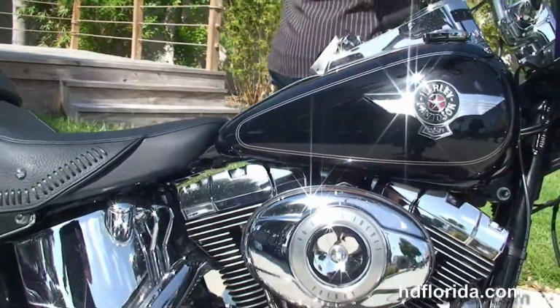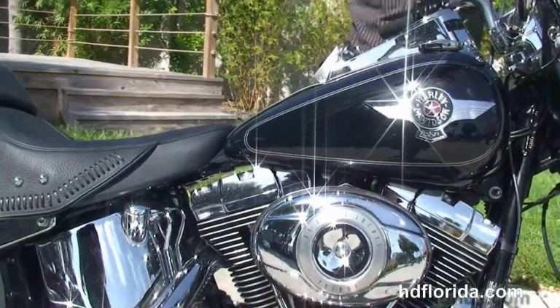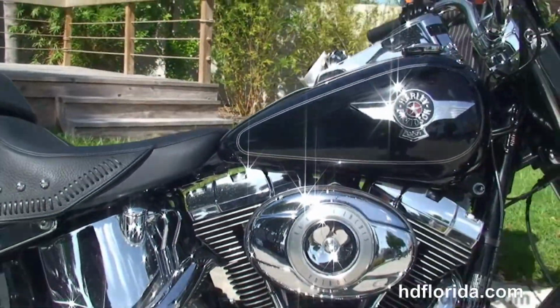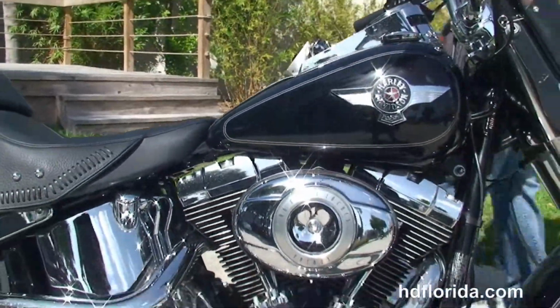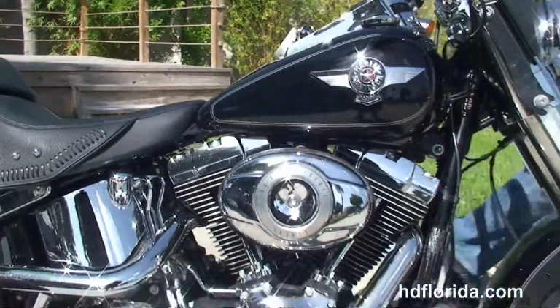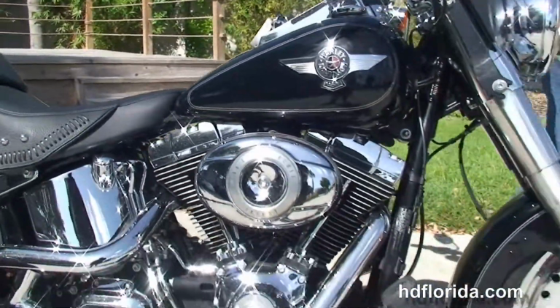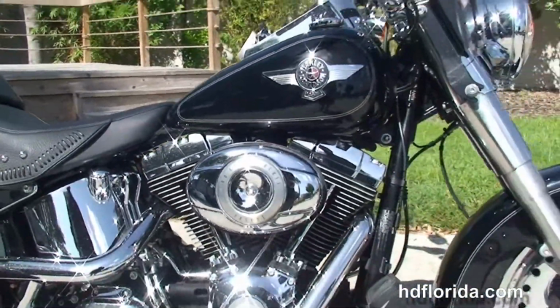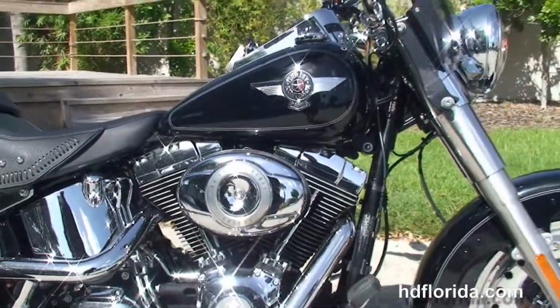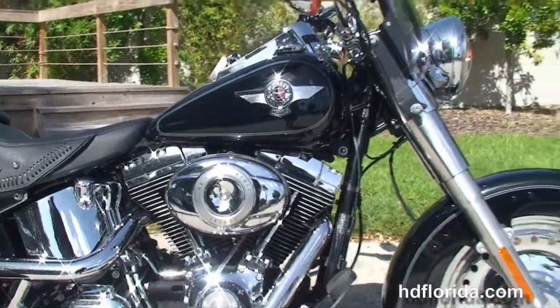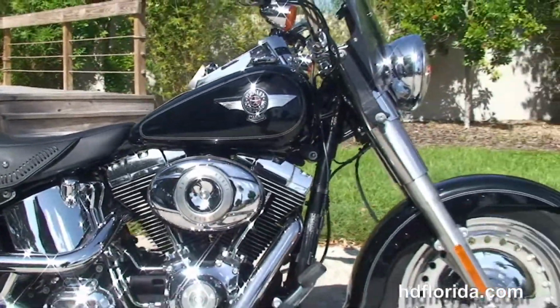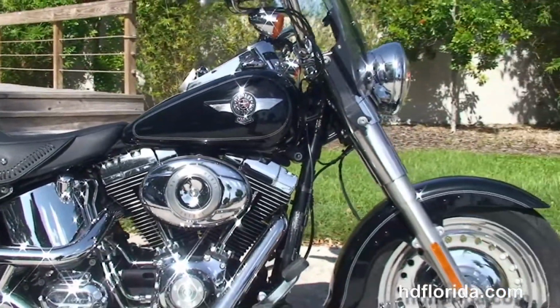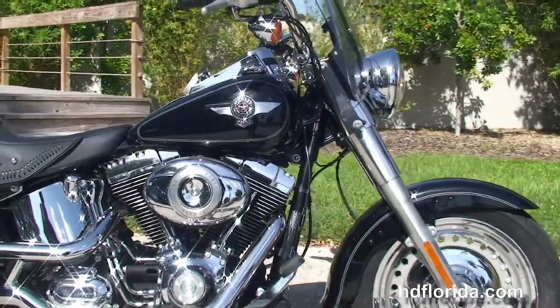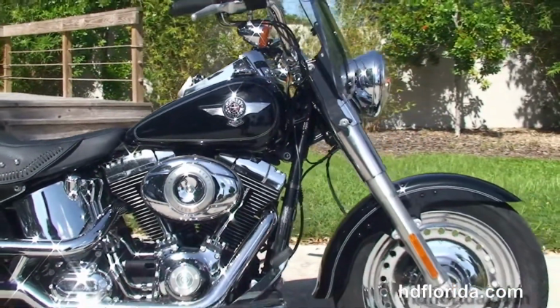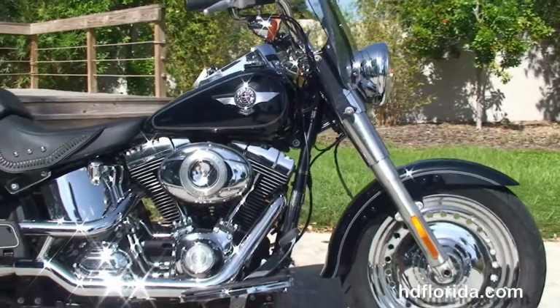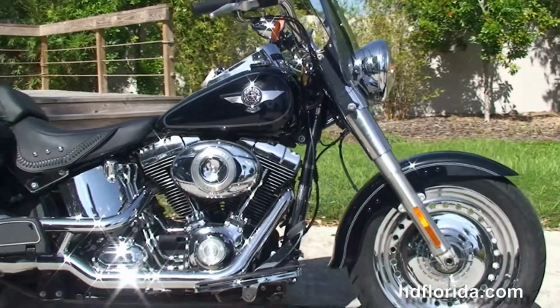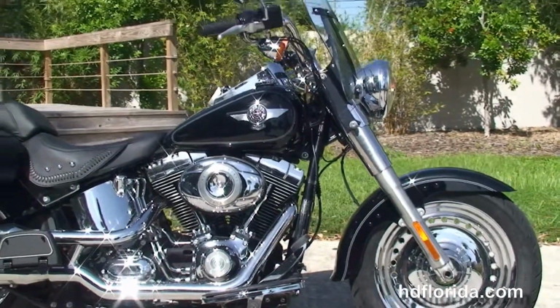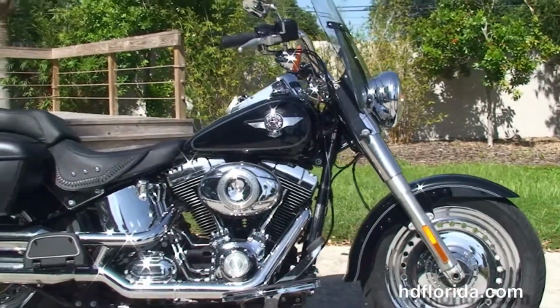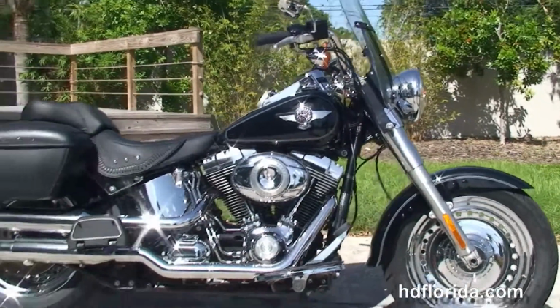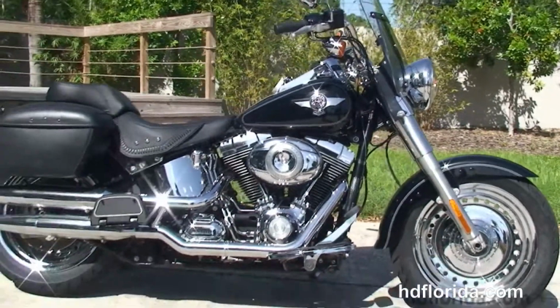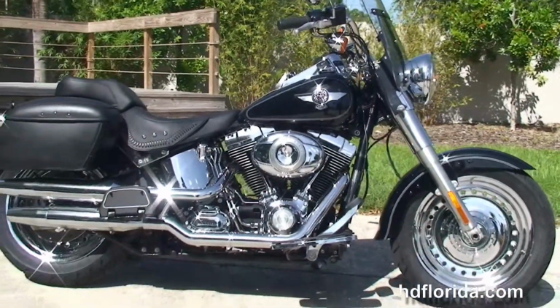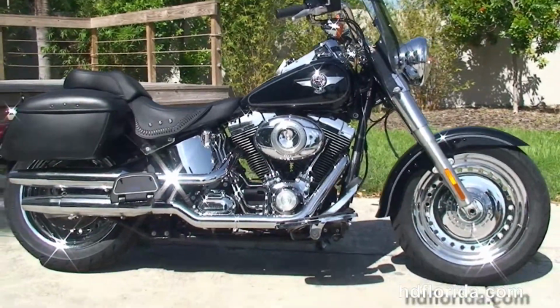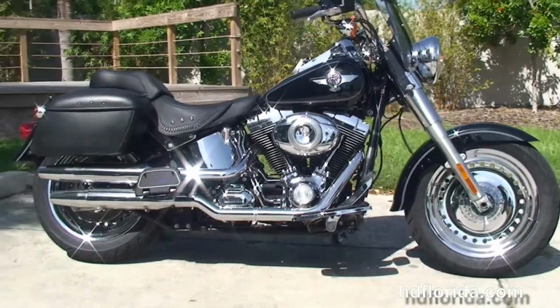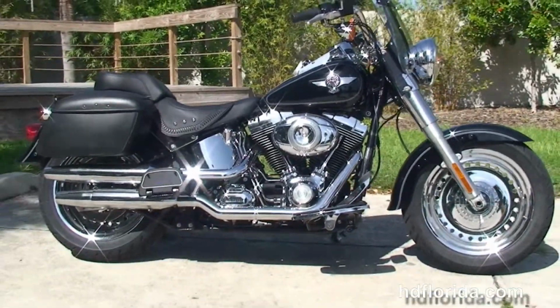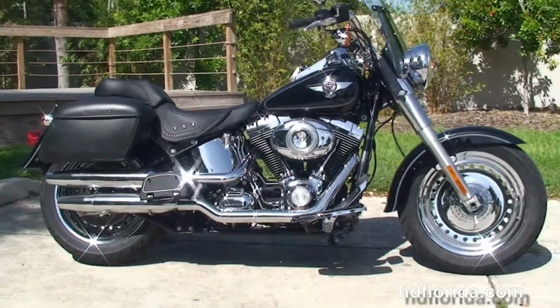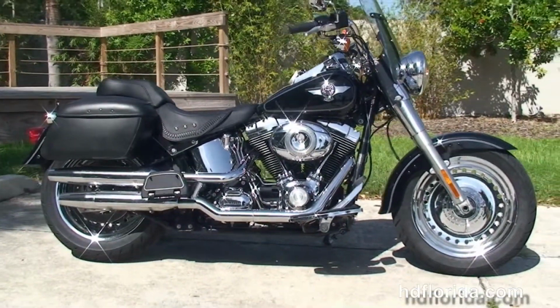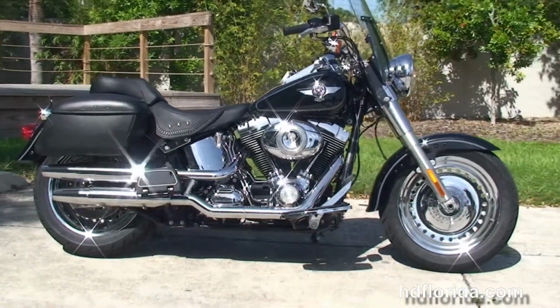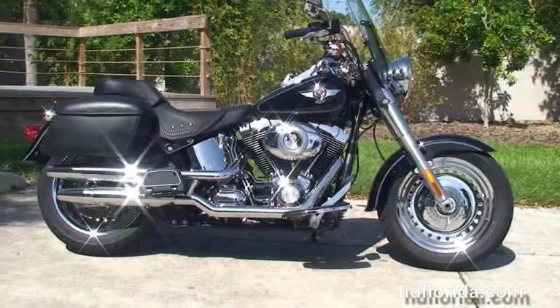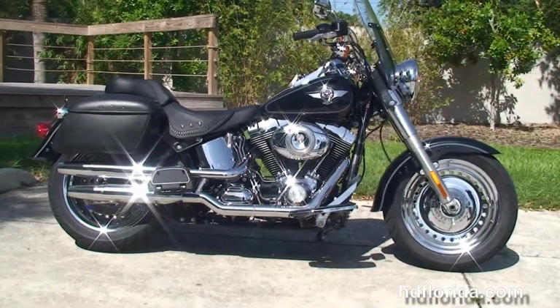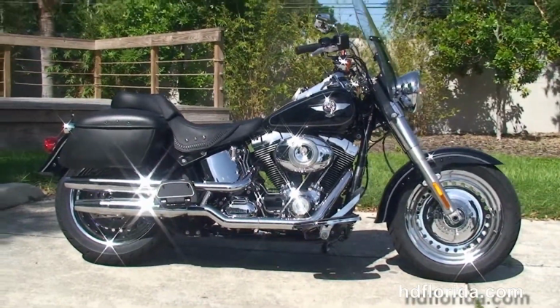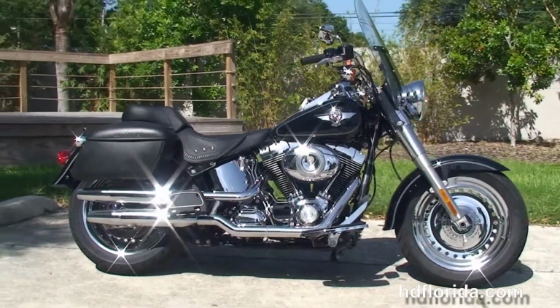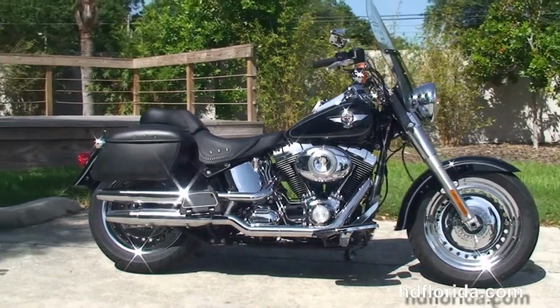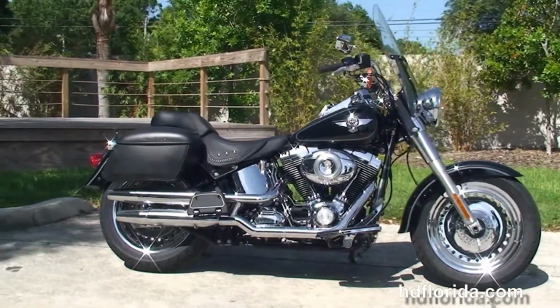Options and accessories on this bike retail out over $2,500. We finance Harley-Davidsons up to 72 months, and be sure to ask about our Fly and Ride program.